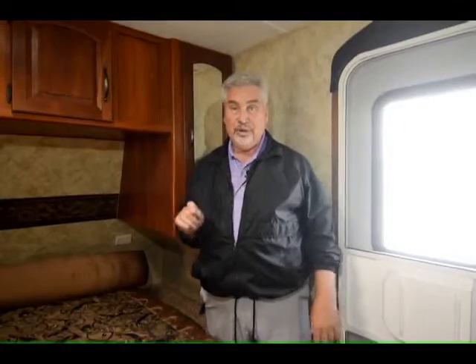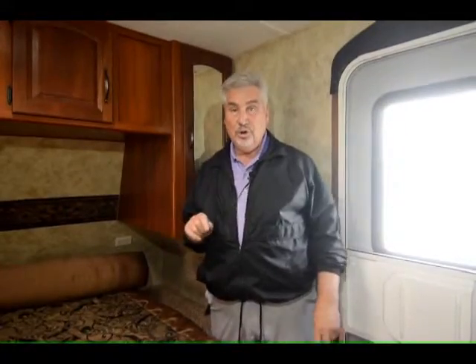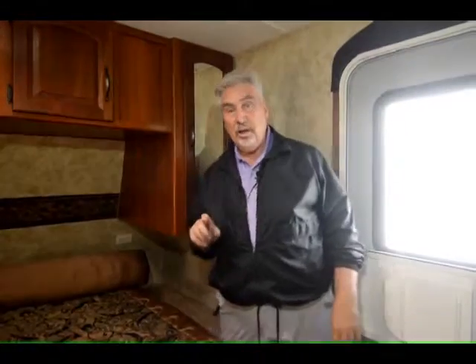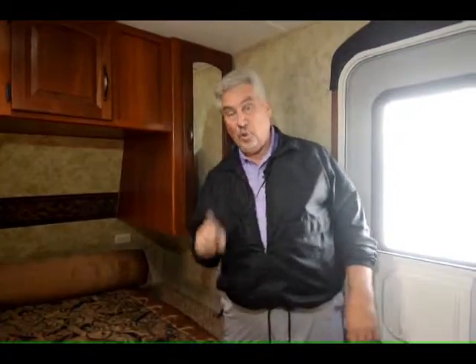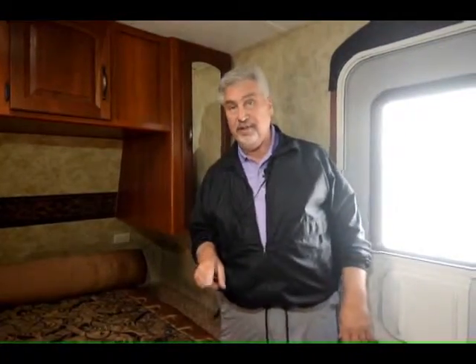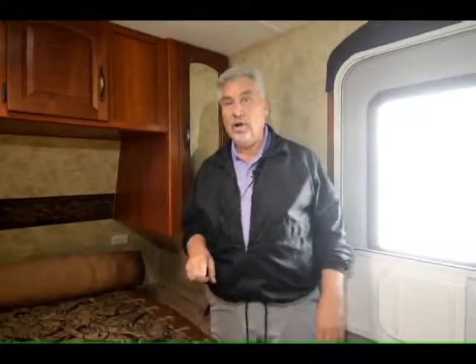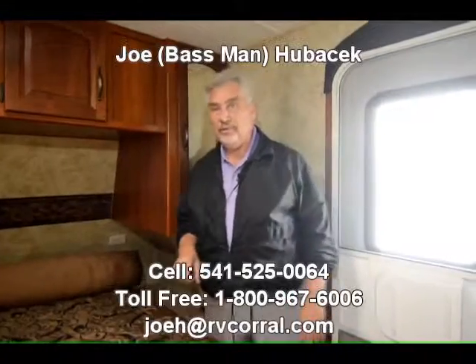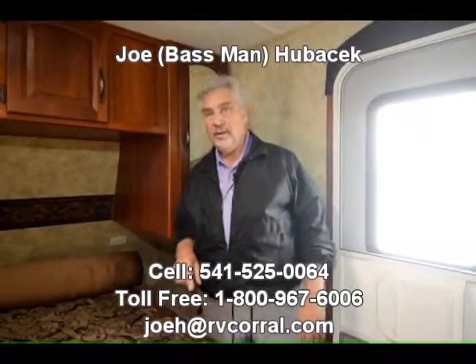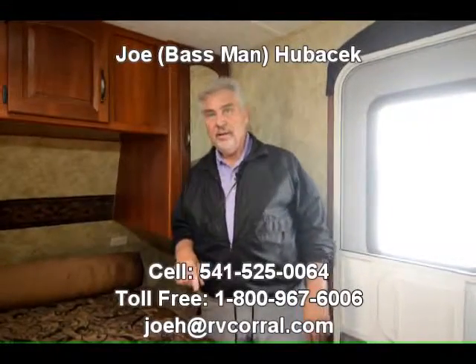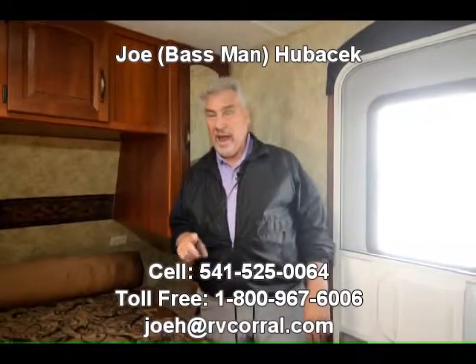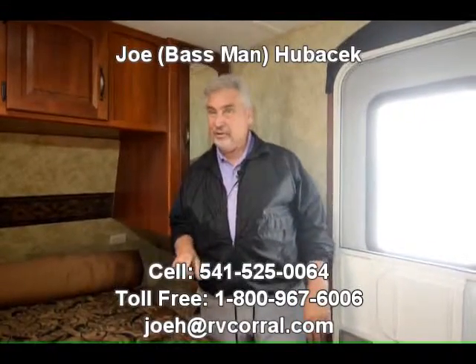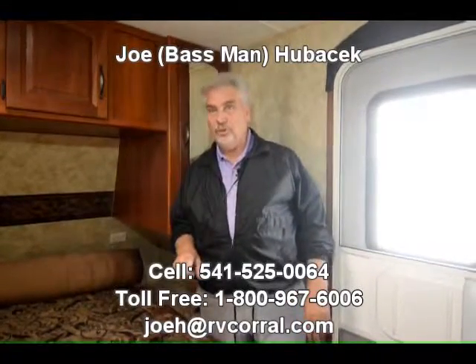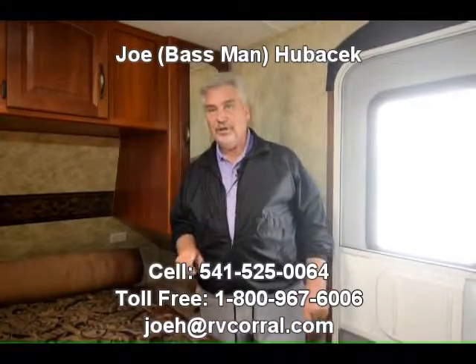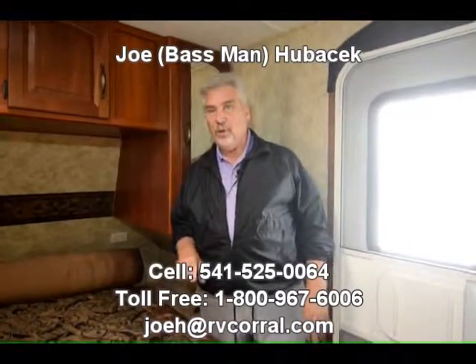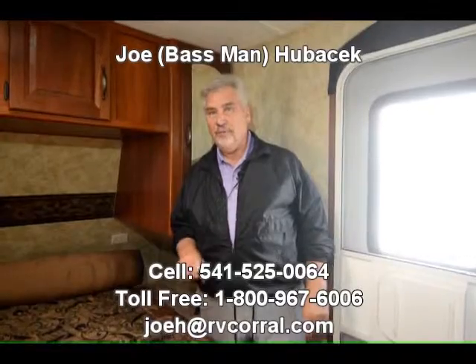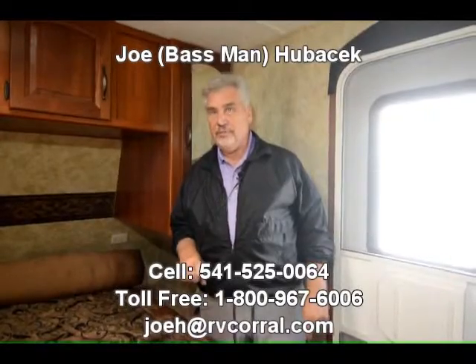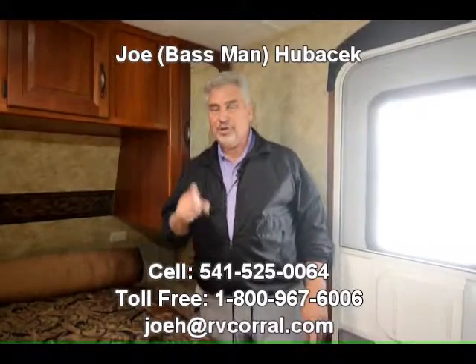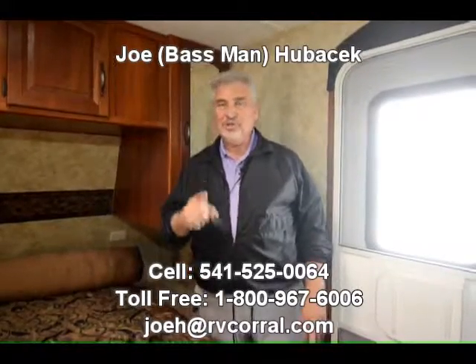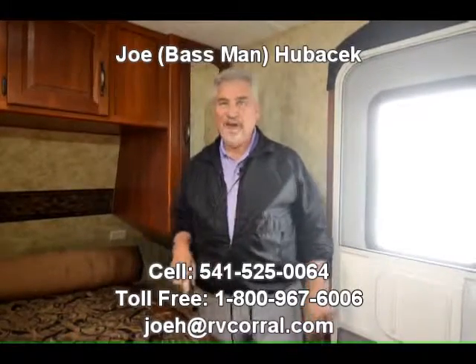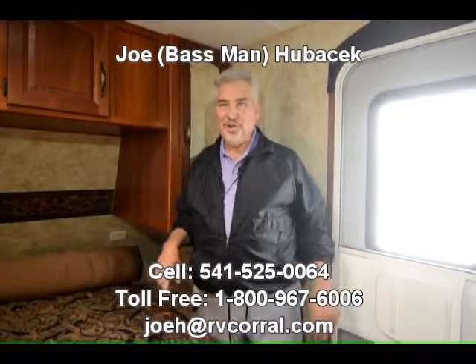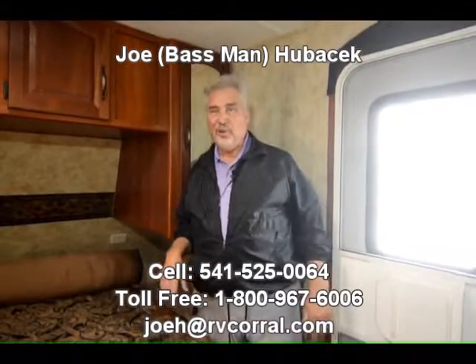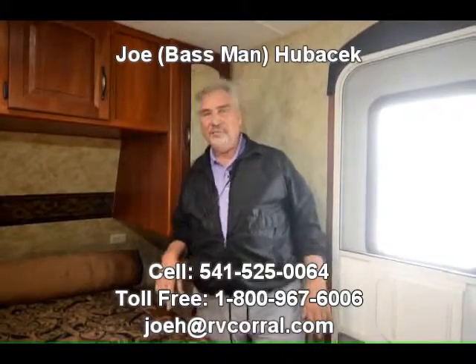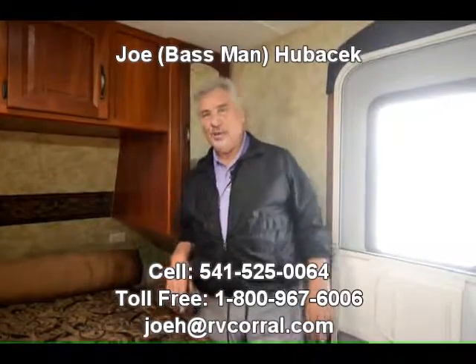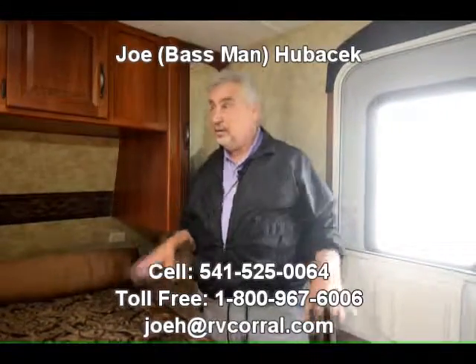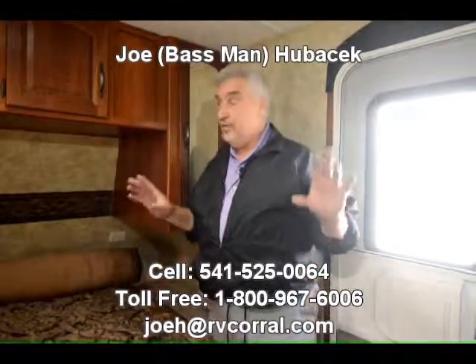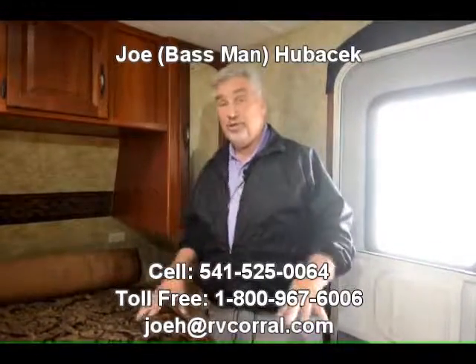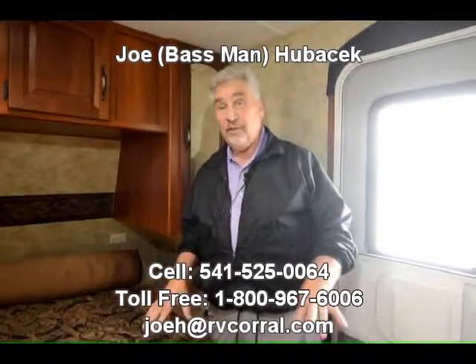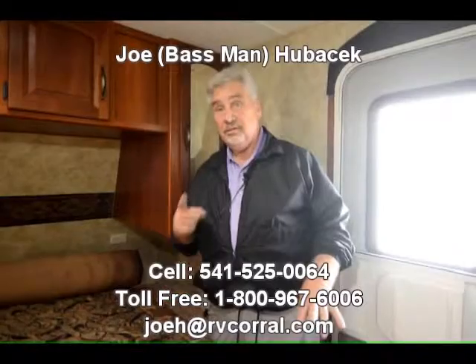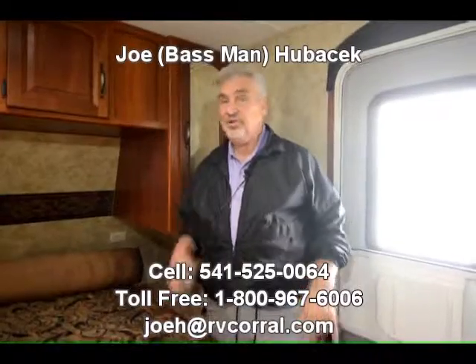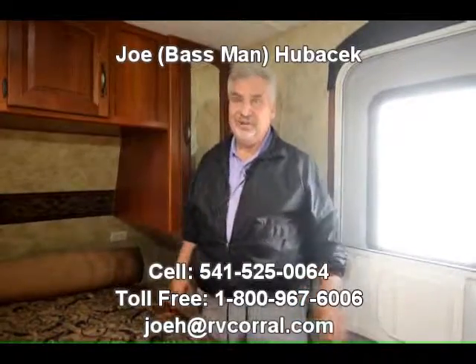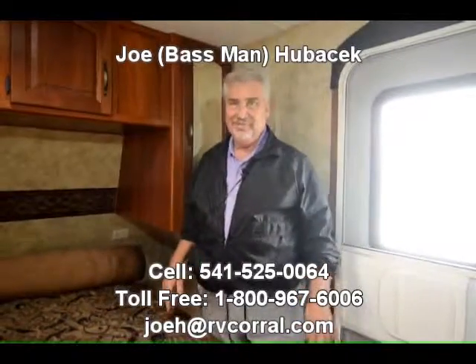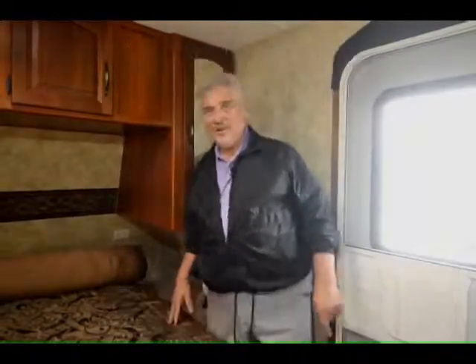2013 Cougar 27 RLS, half-ton towable at 6,450 pounds. Come see Joe Bass at the RV Corral — I'd love to help you. If you buy this unit from me, I'll make sure you get a free gift. Thank you.